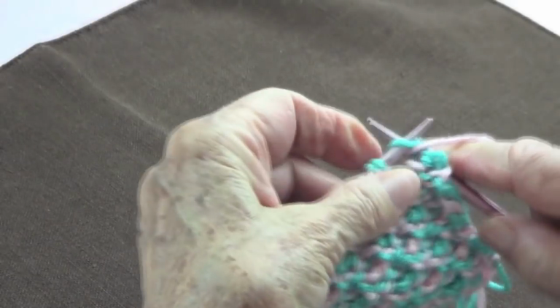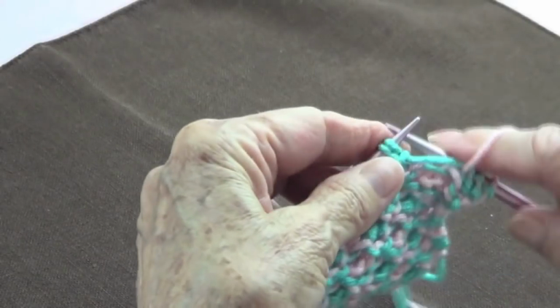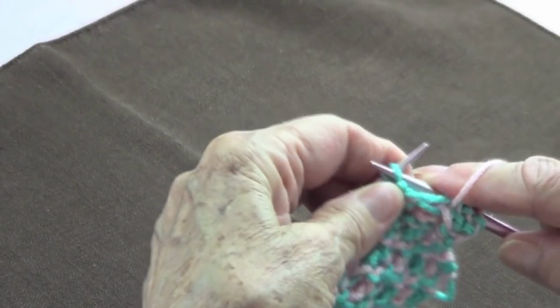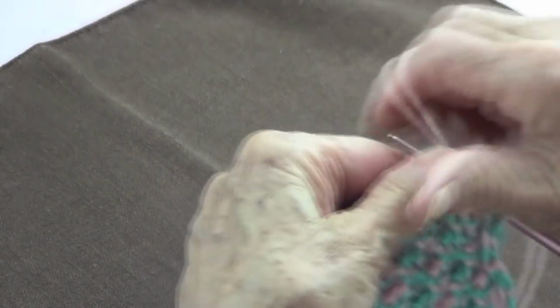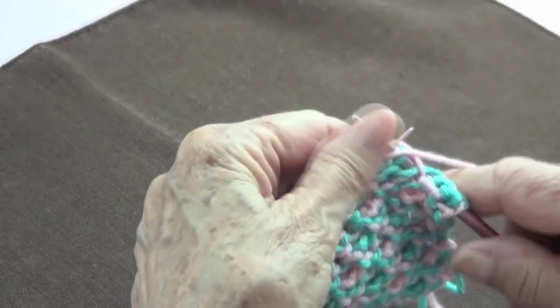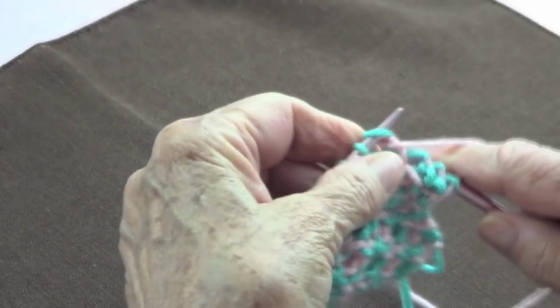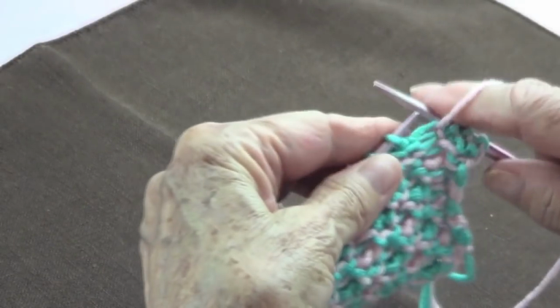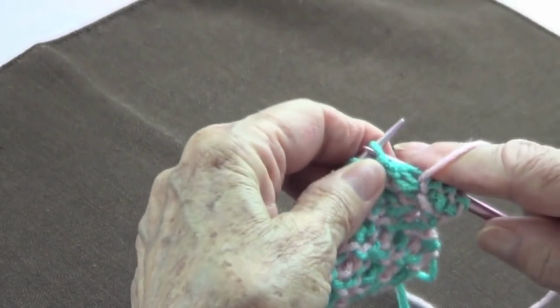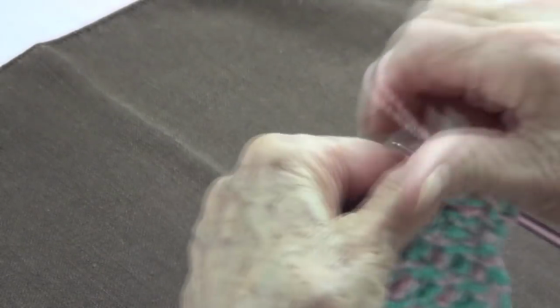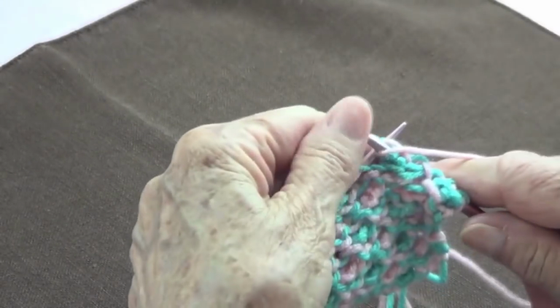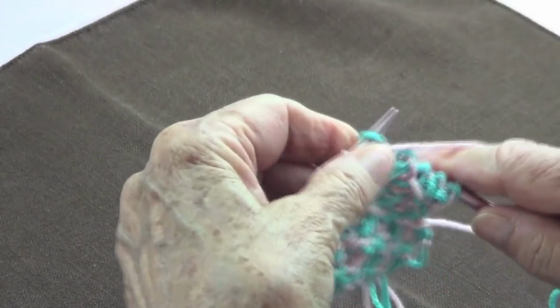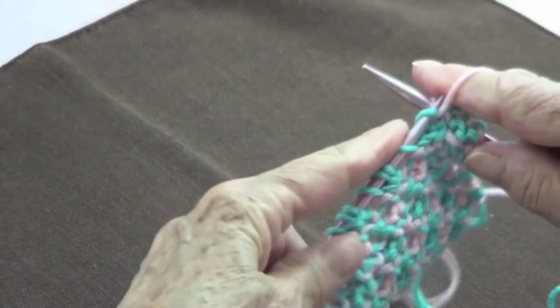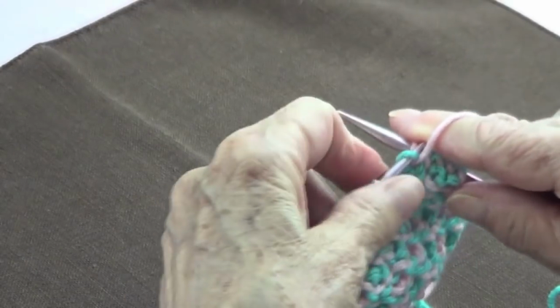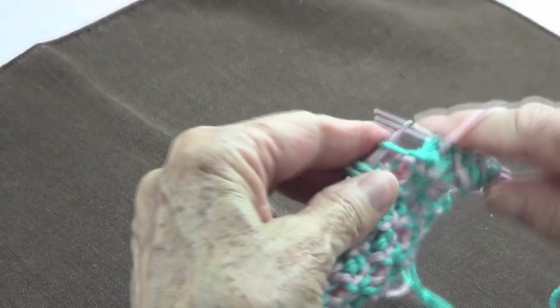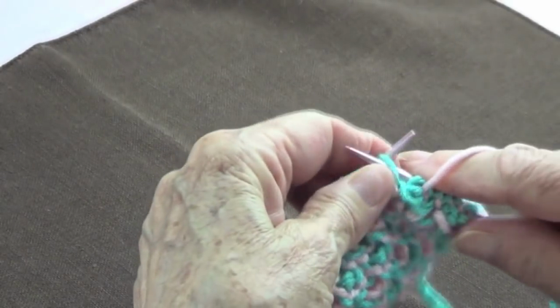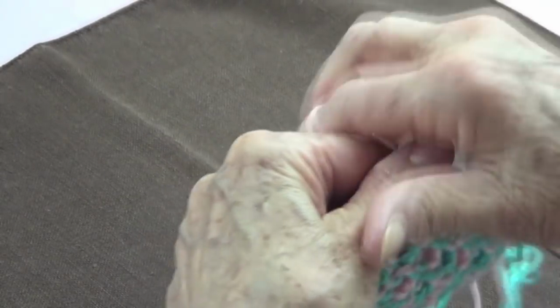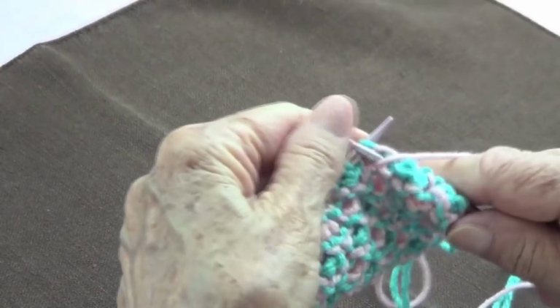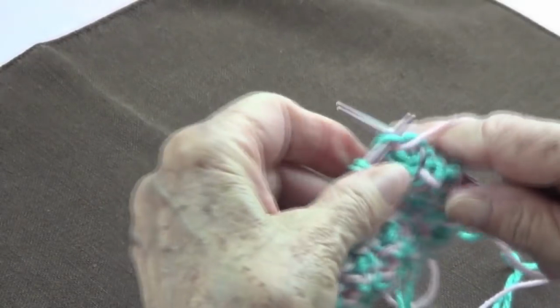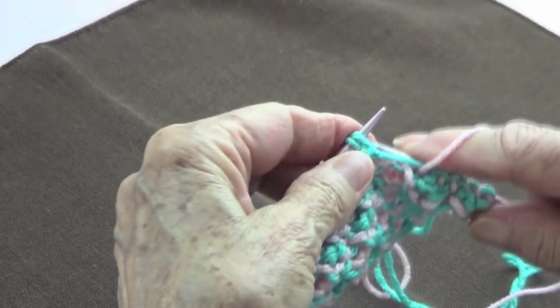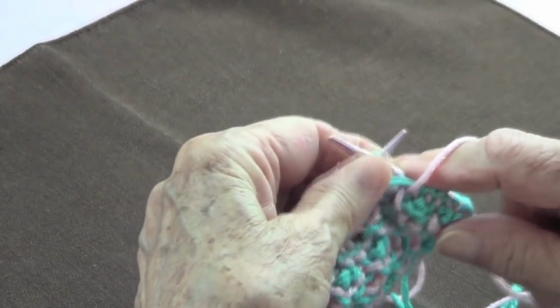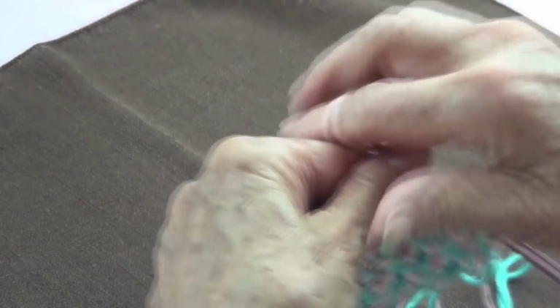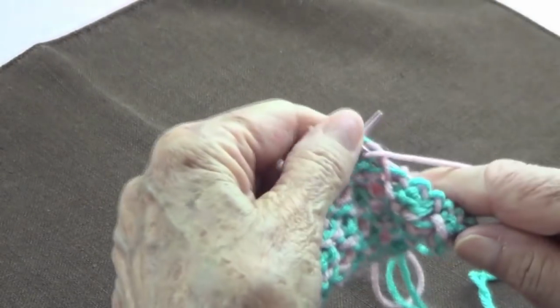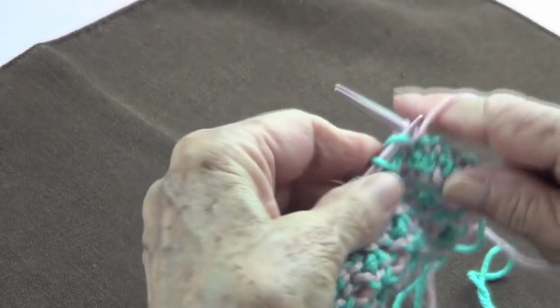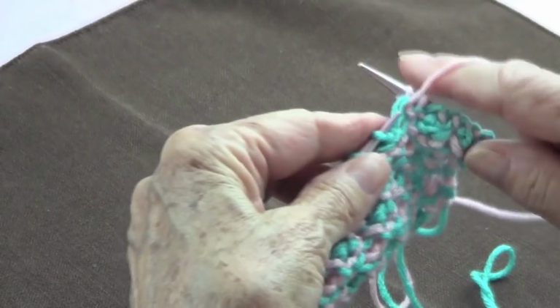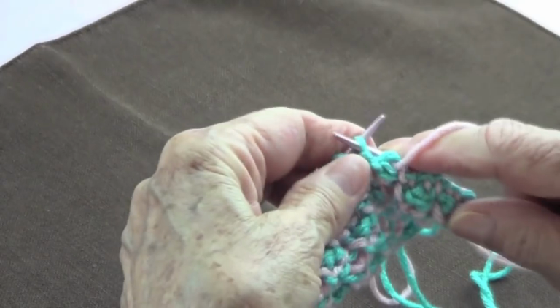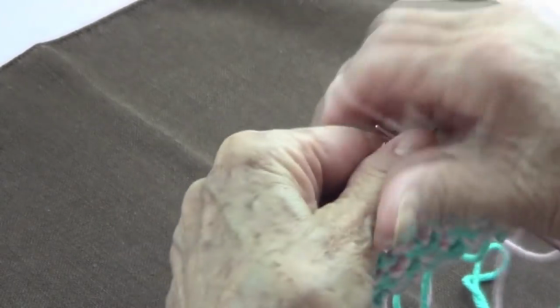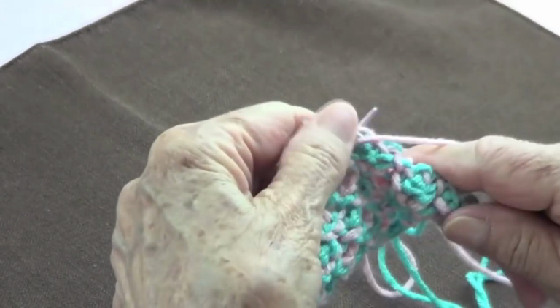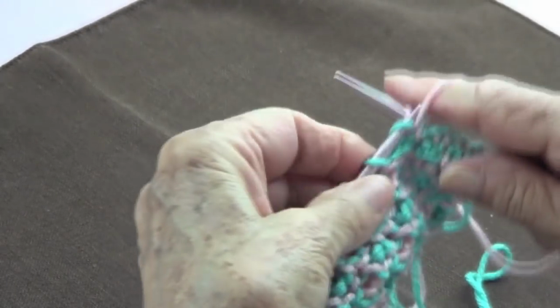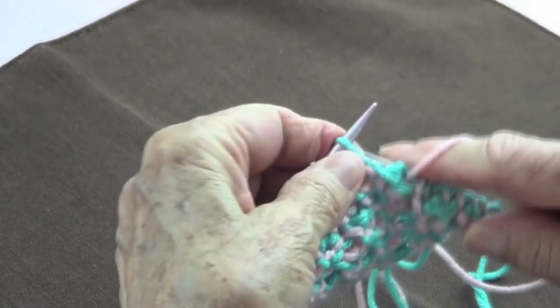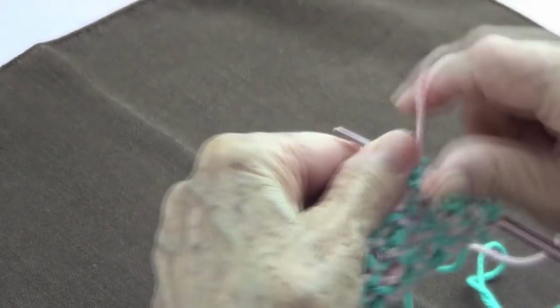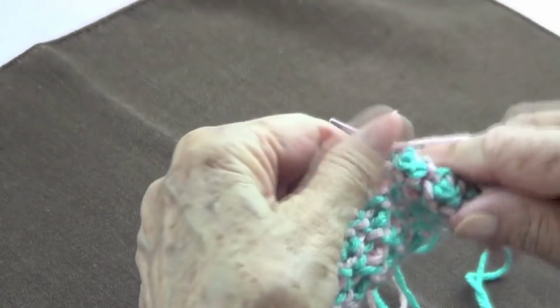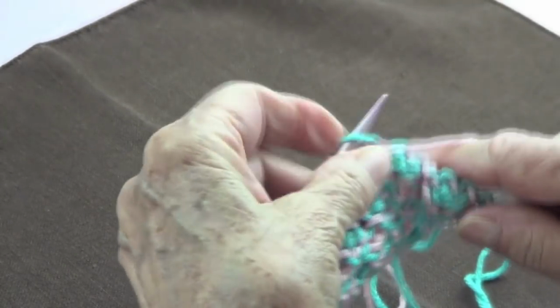Remember to purl — you start immediately with row number one as soon as you cast on your stitches, so you purl the whole row.